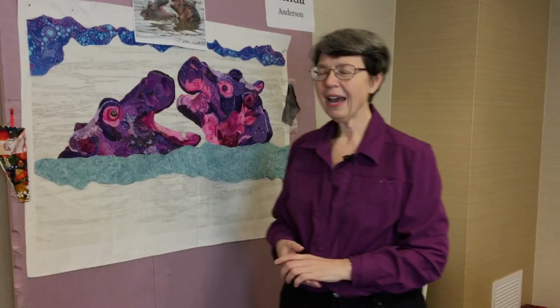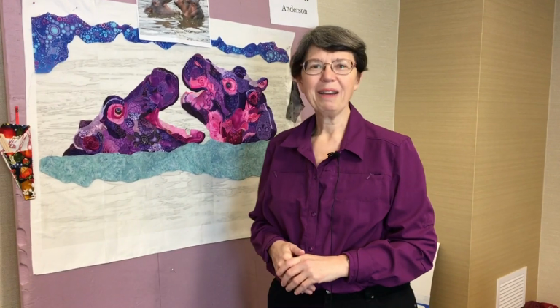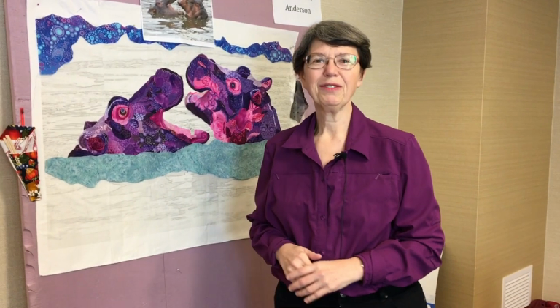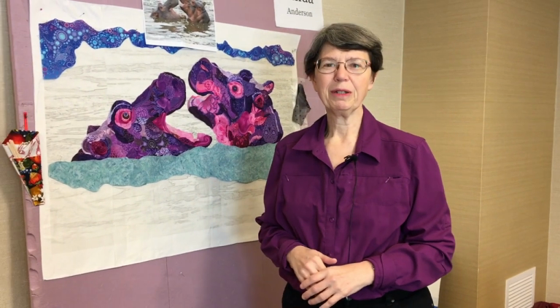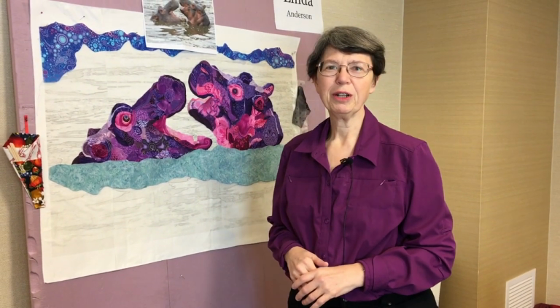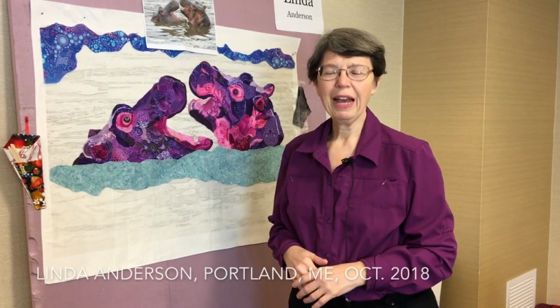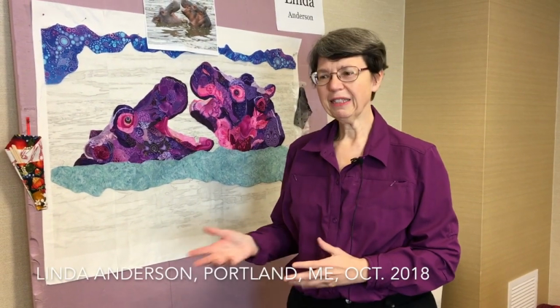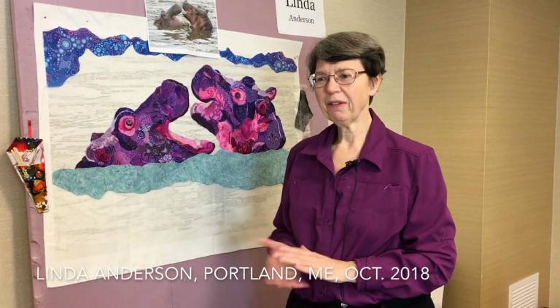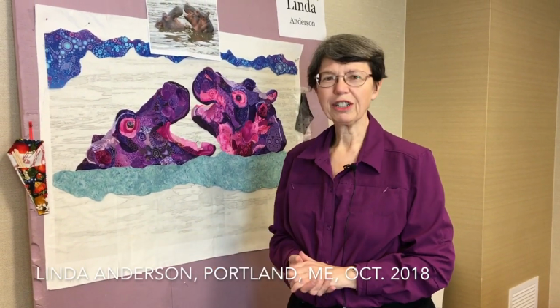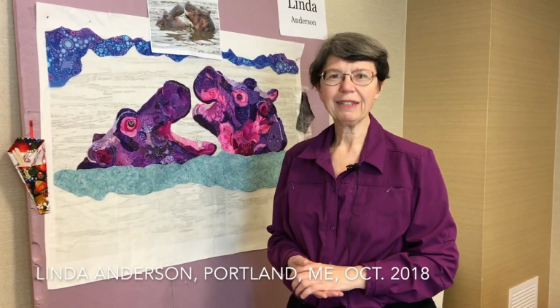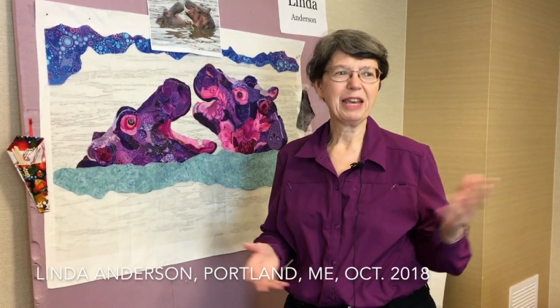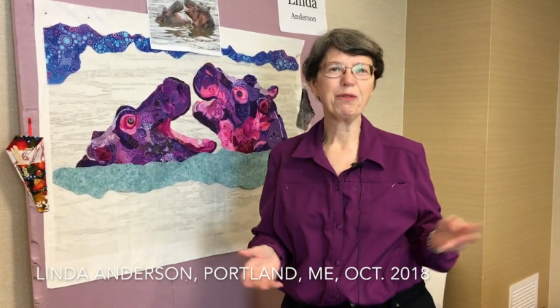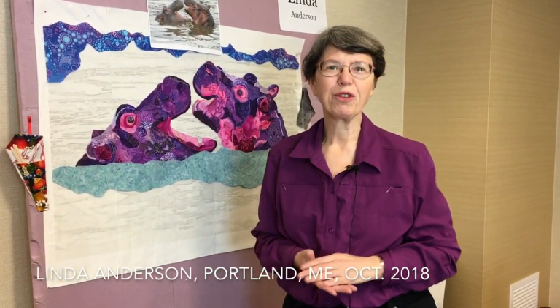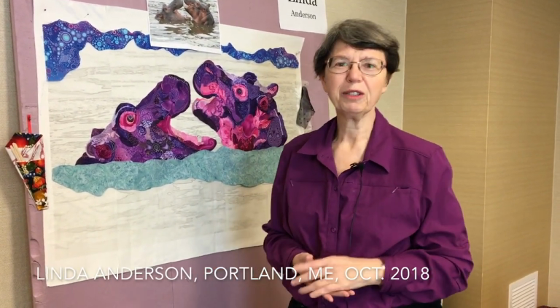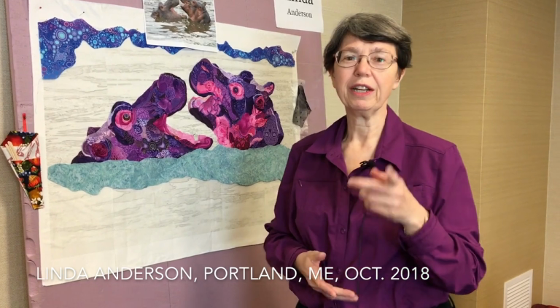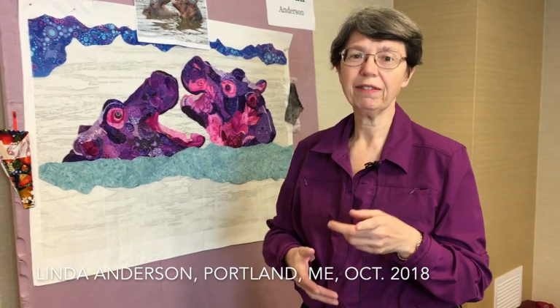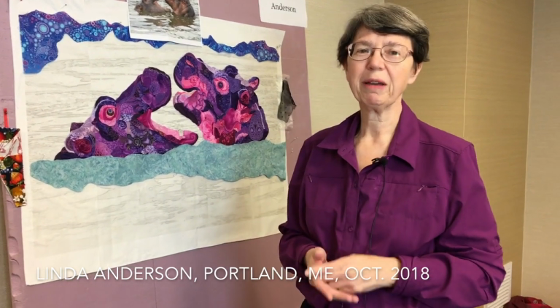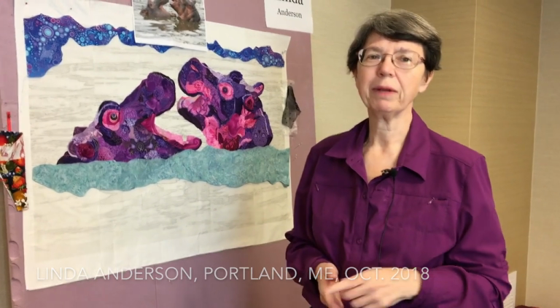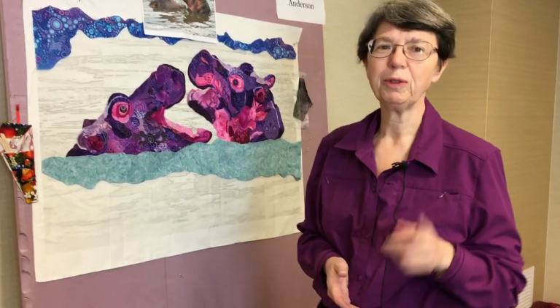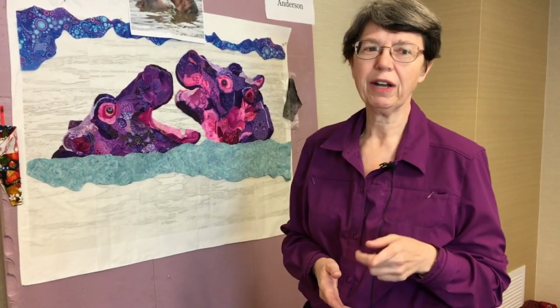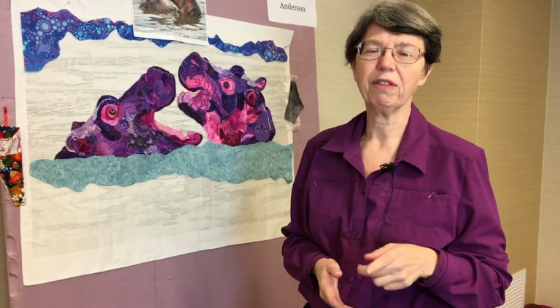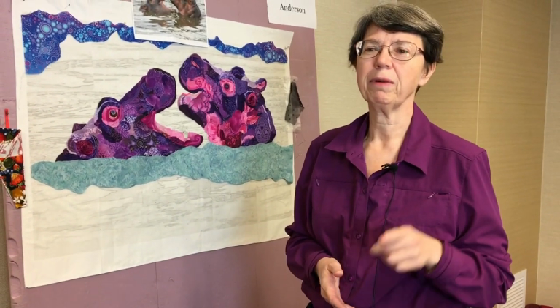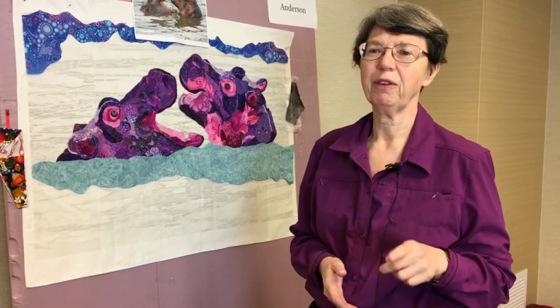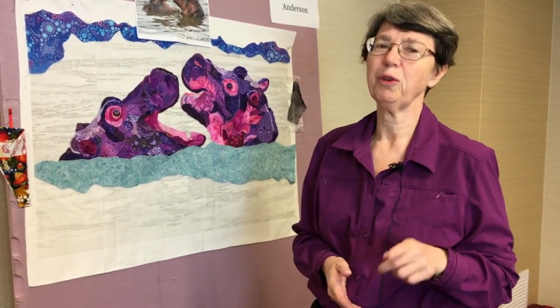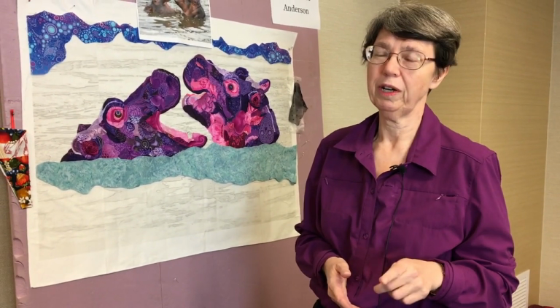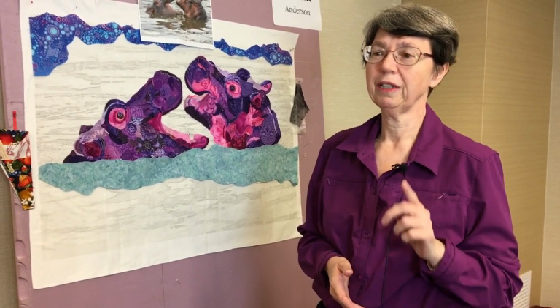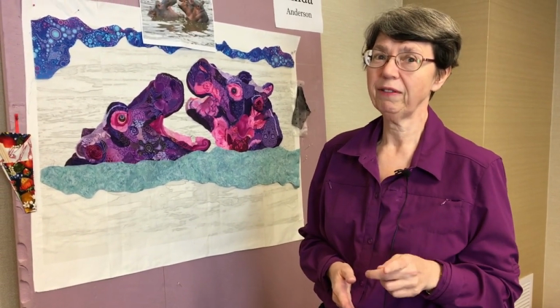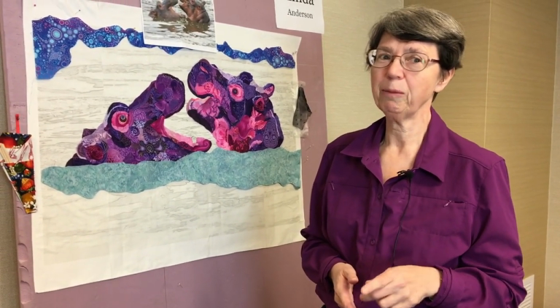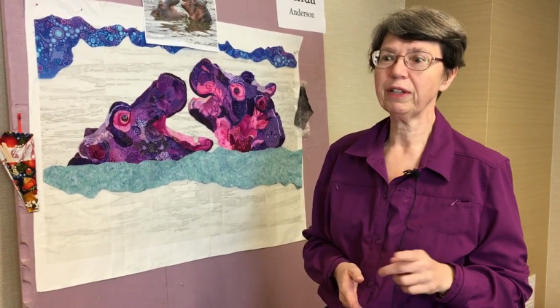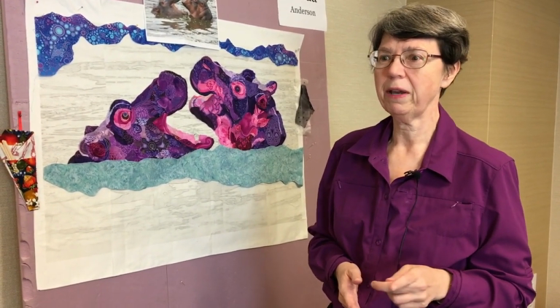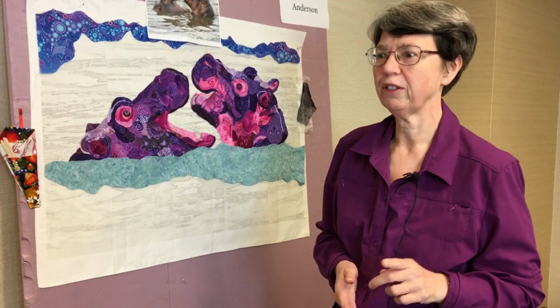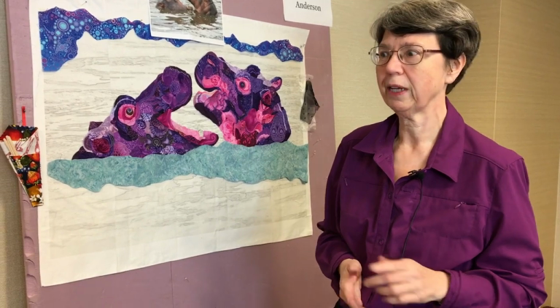Hi, I'm Linda from Baltimore and this is my first class. I came with four friends, which I definitely recommend because you never have all the fabric that you think you want. Definitely come with friends or make friends quickly.